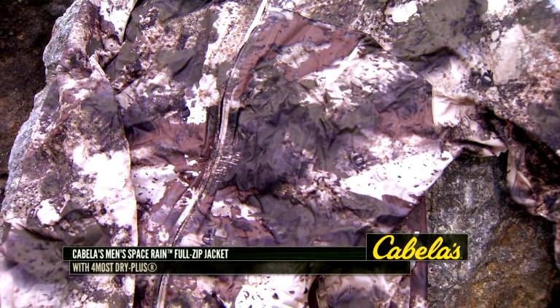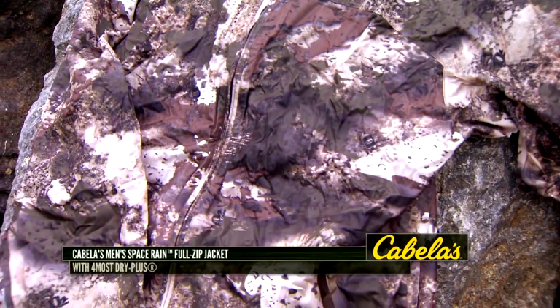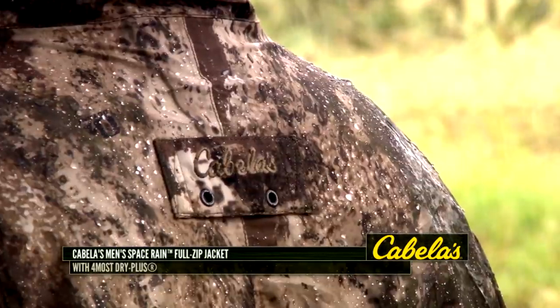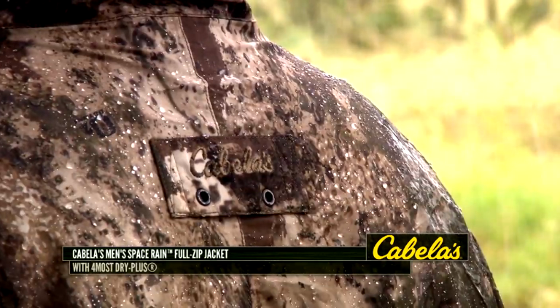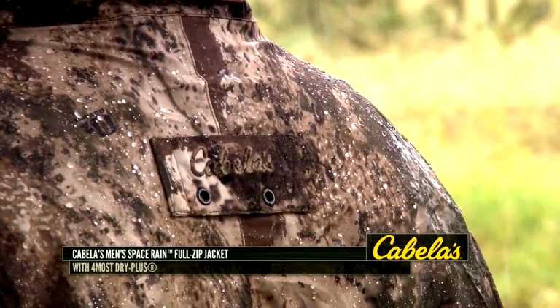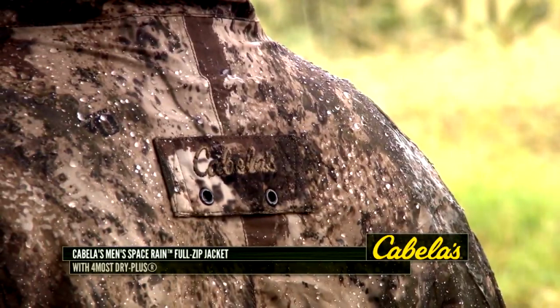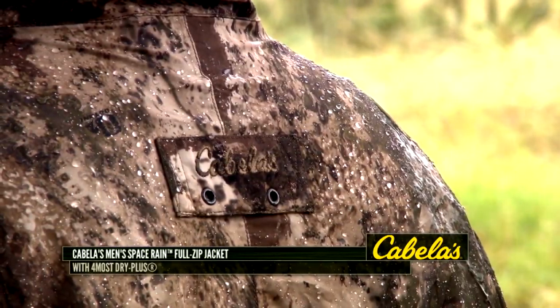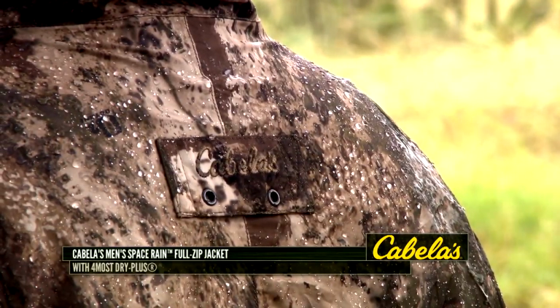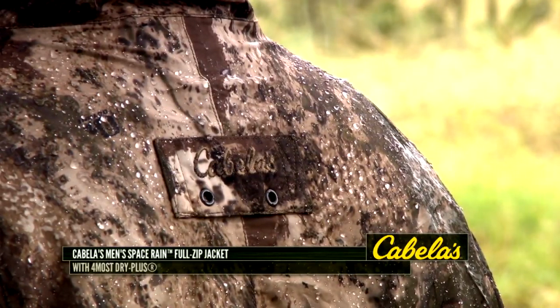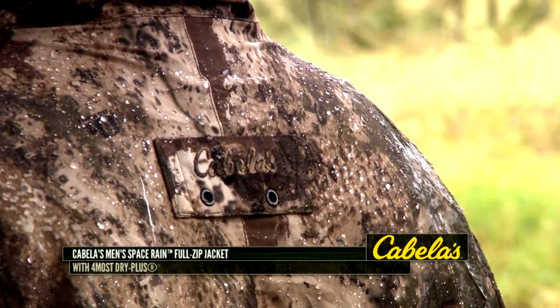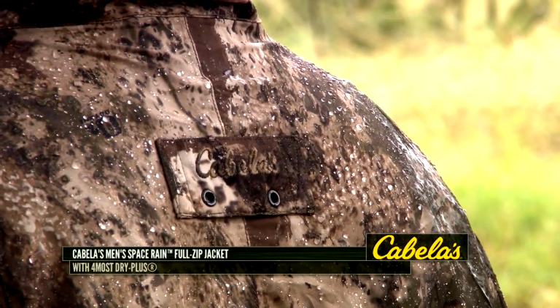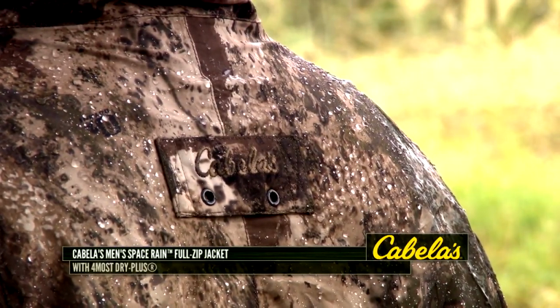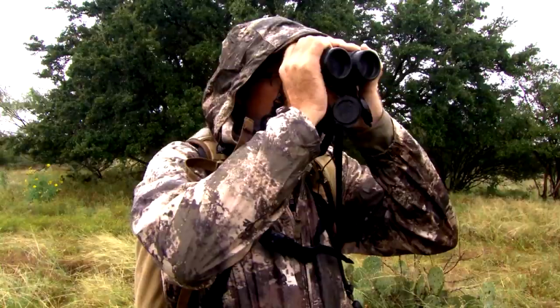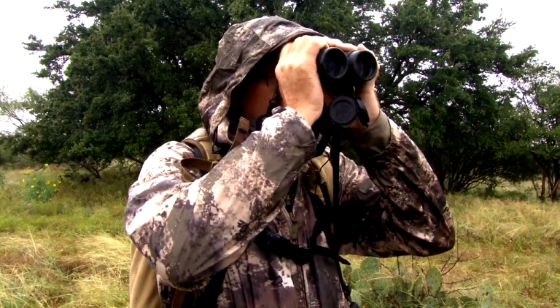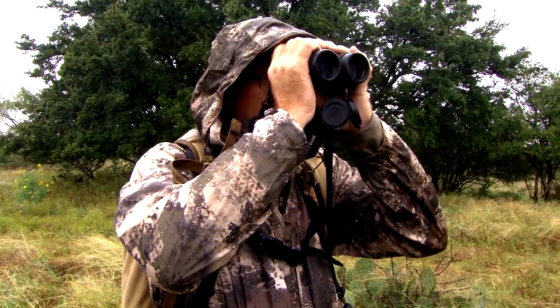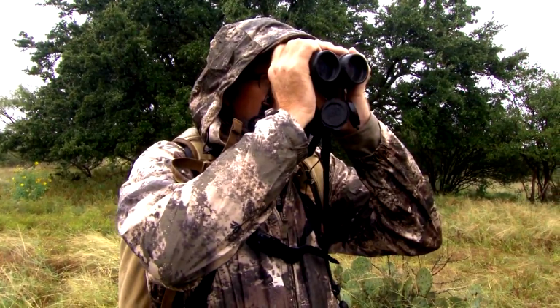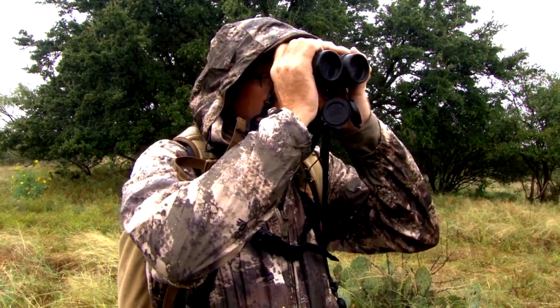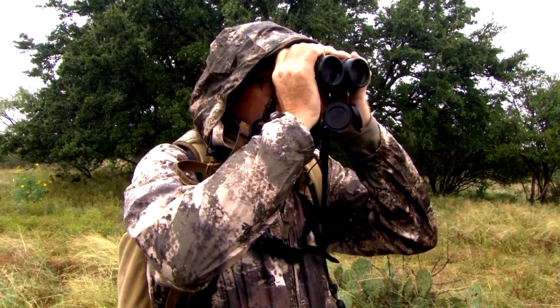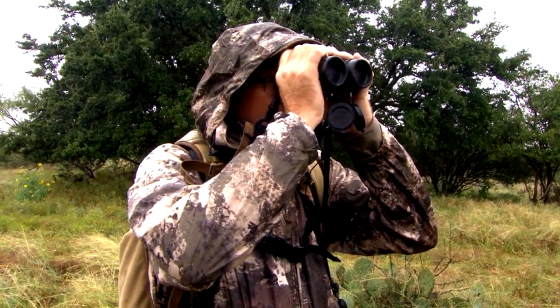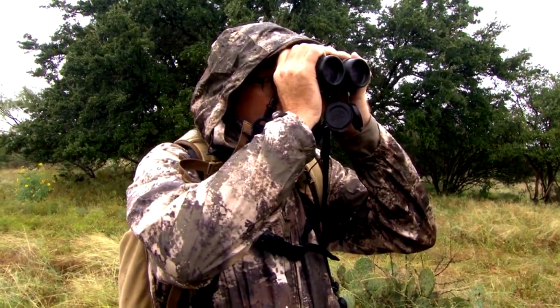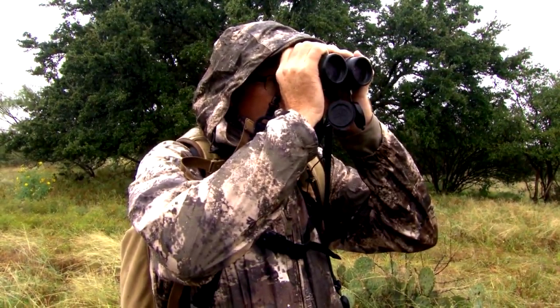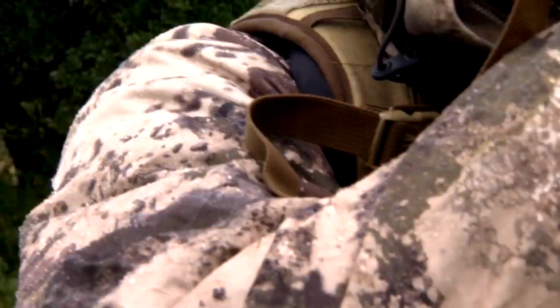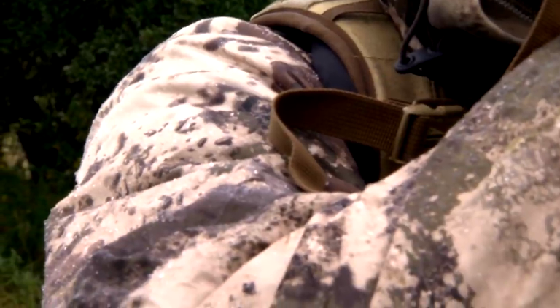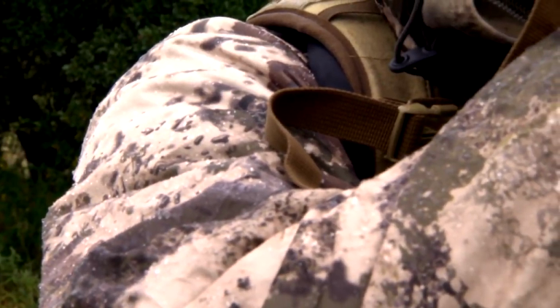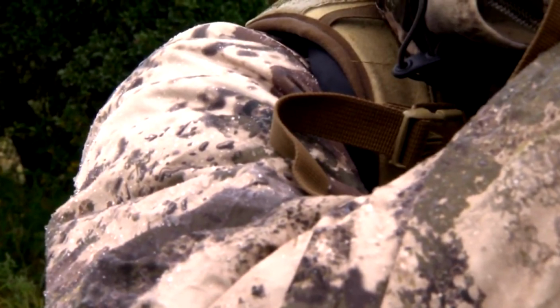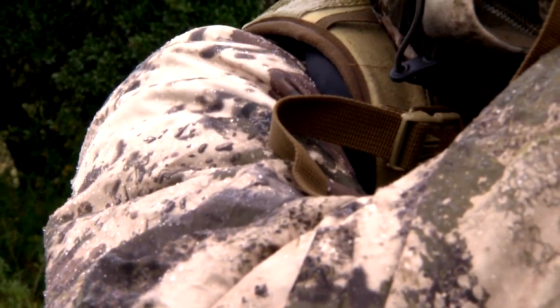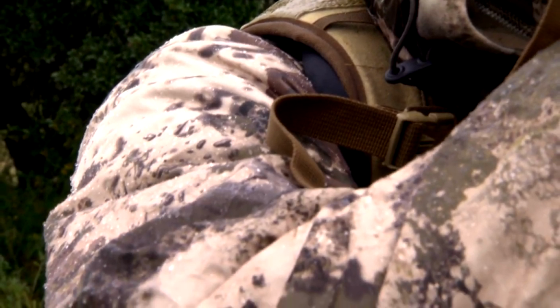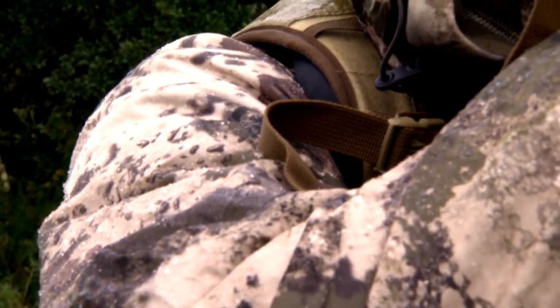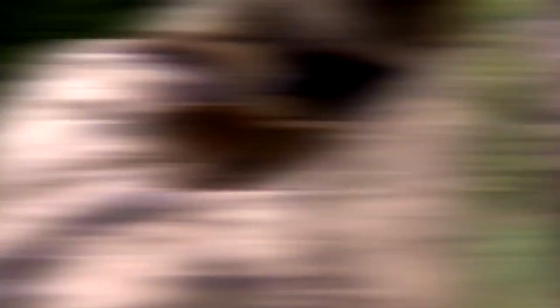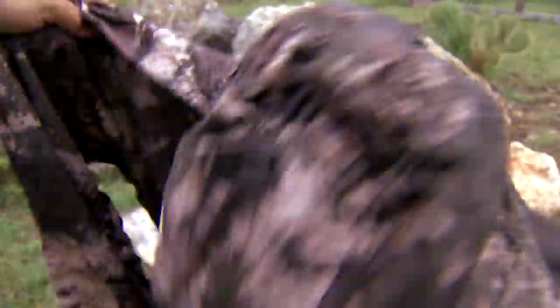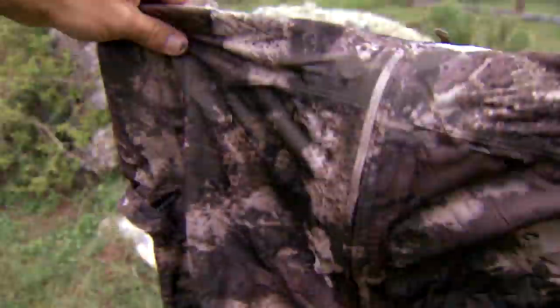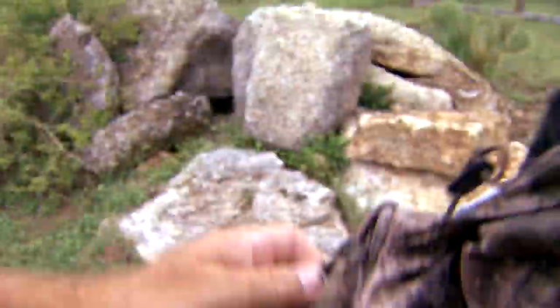This jacket features Foremost Dry Plus, which is awesome because you know you're not gonna get wet. I'll never have to leave waterproof protection behind because I'm not worried about a big set of hunting gear here — this is so small that it fits in a backpack,